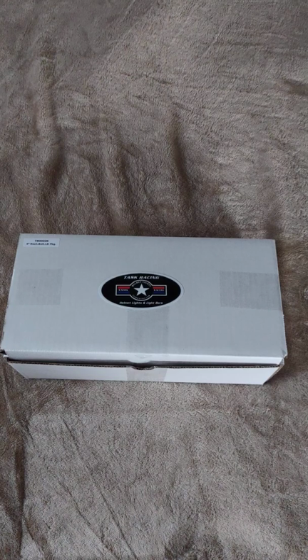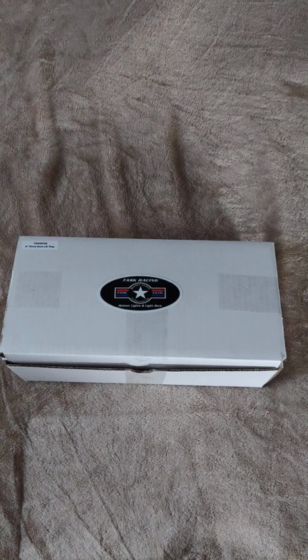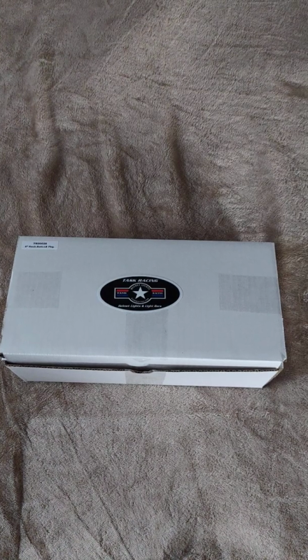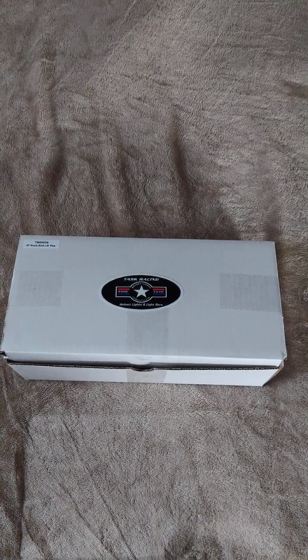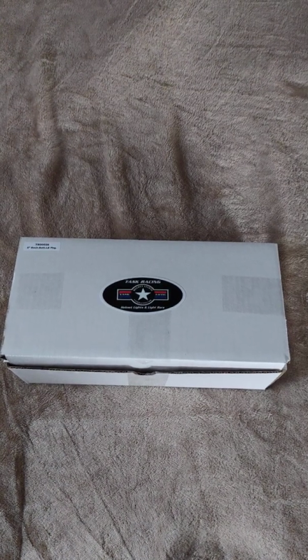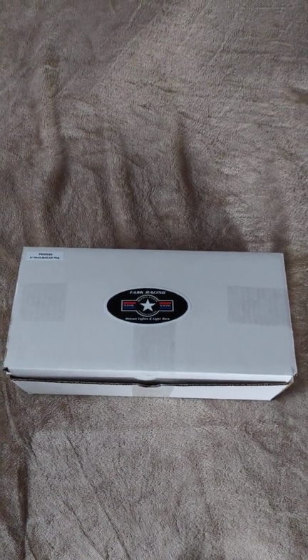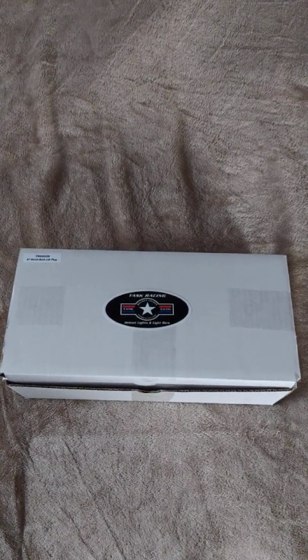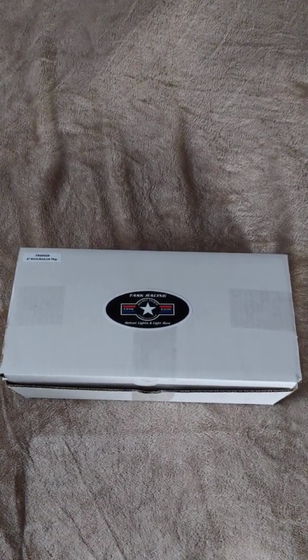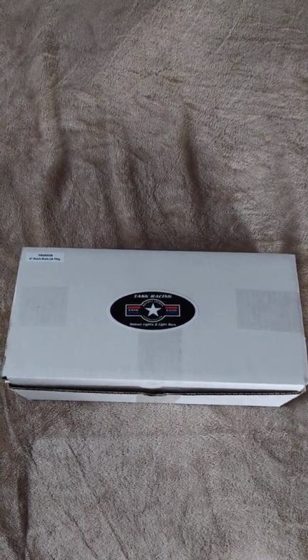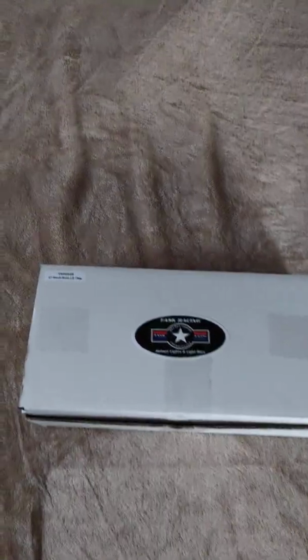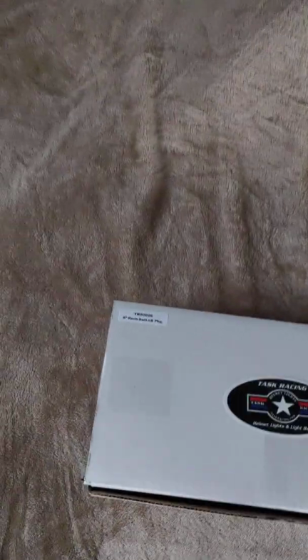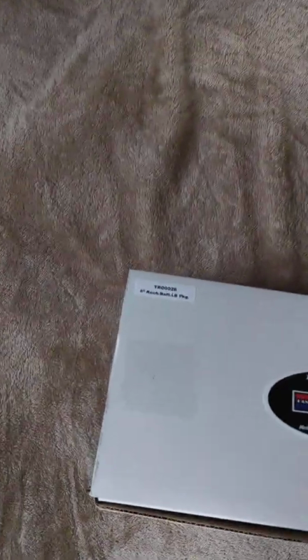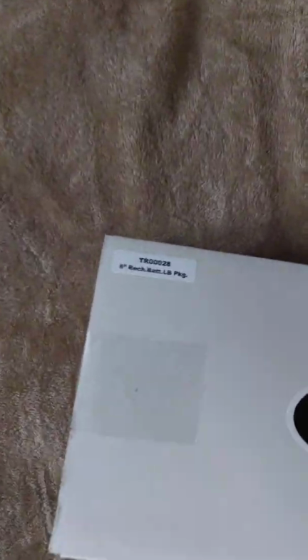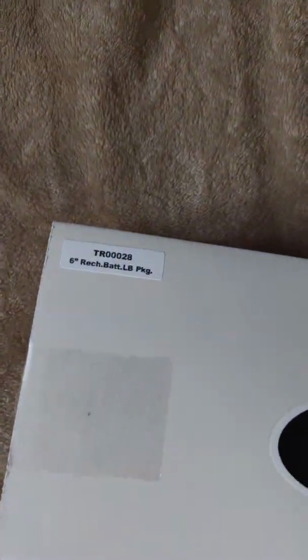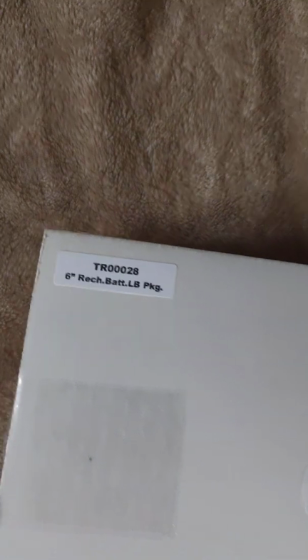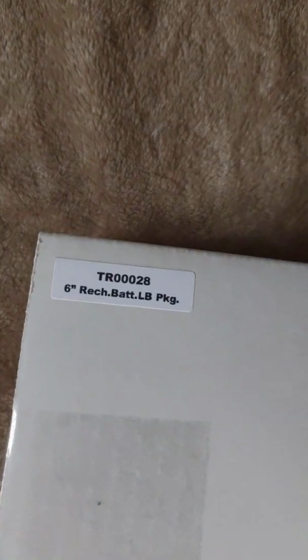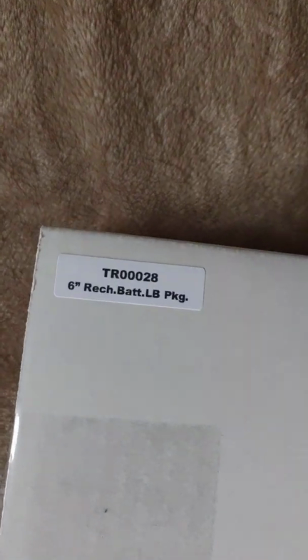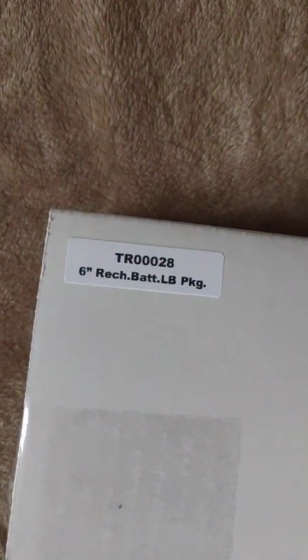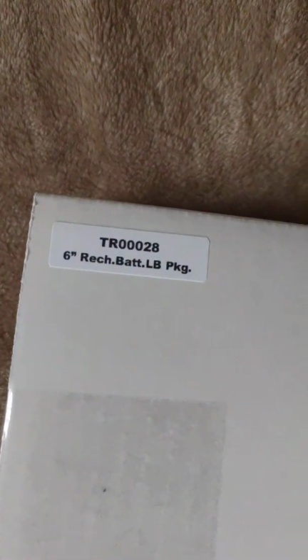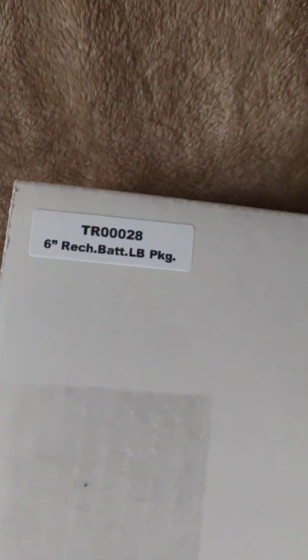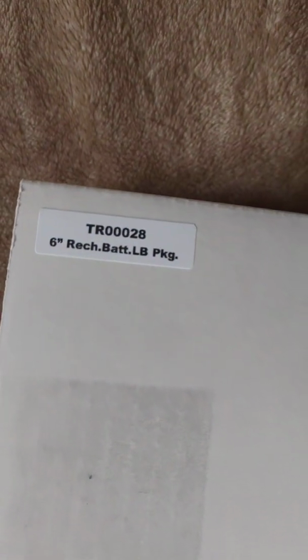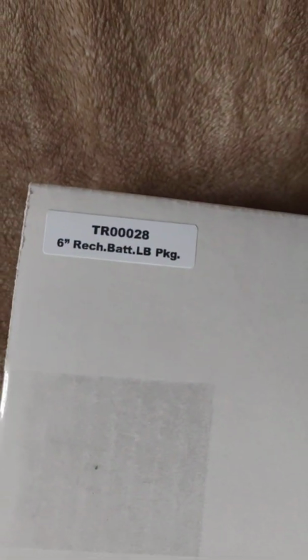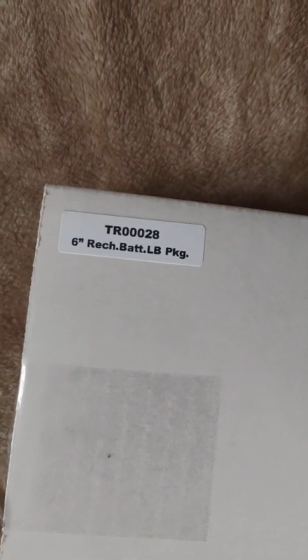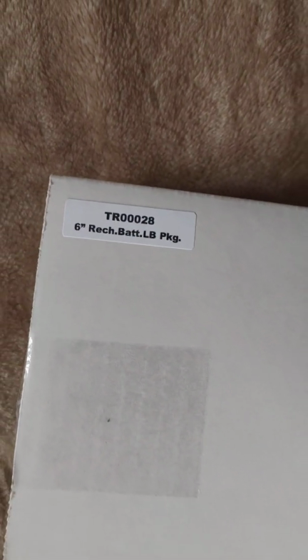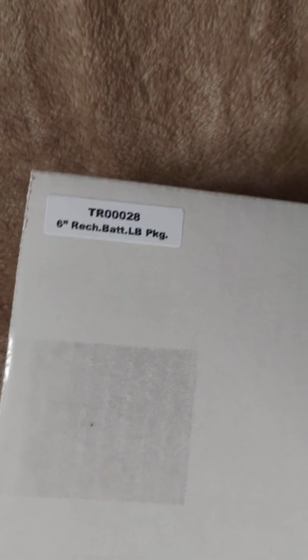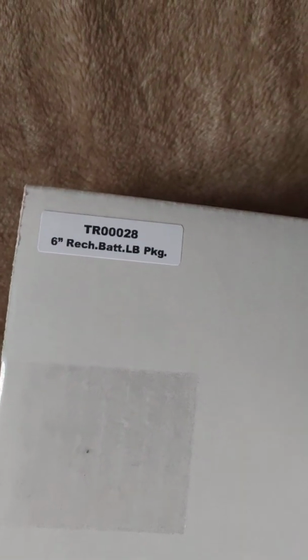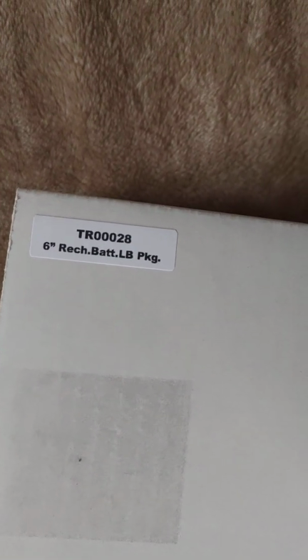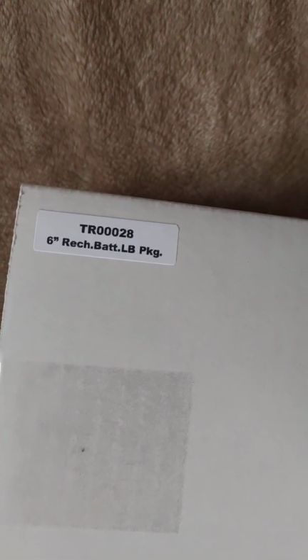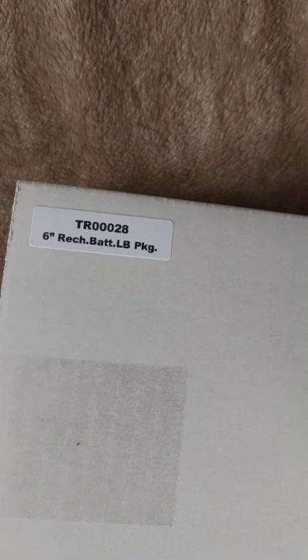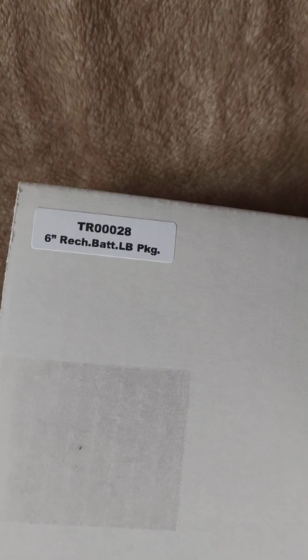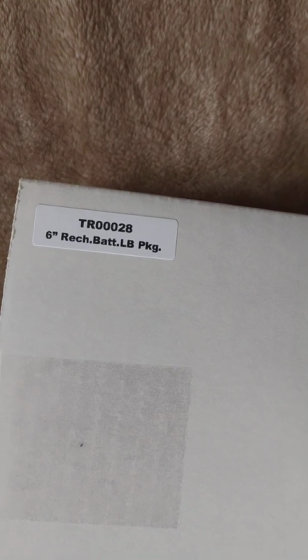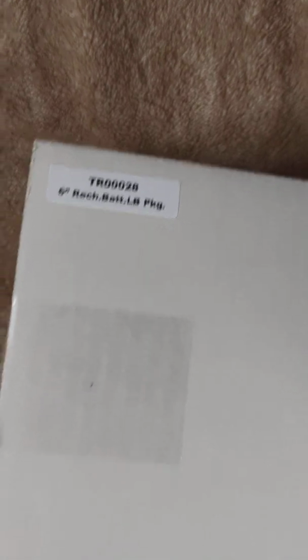This is an unboxing video of the Task Racing 6-inch rechargeable light bar that I'm going to be putting on my YZ250X. The part number right there is TR00028.